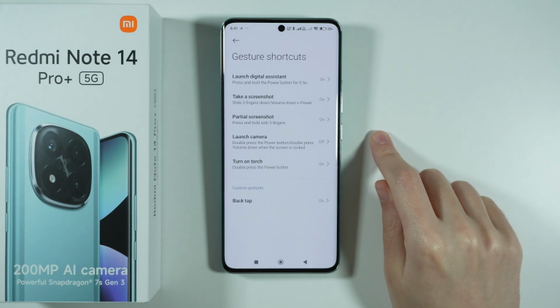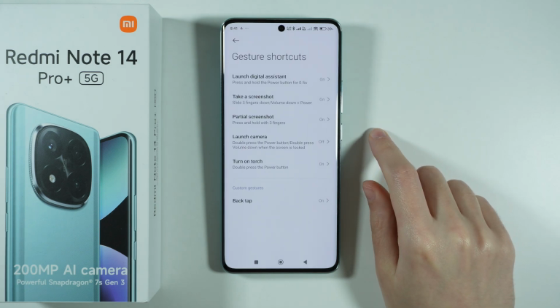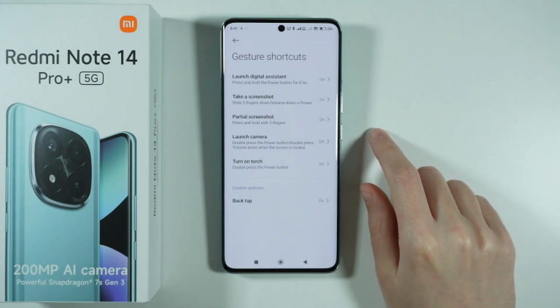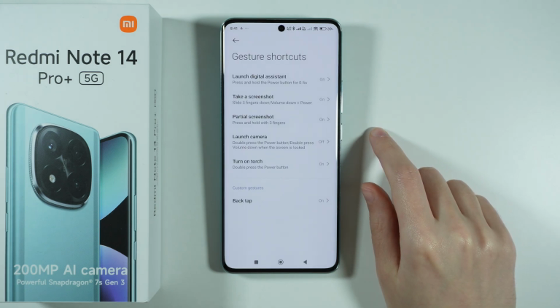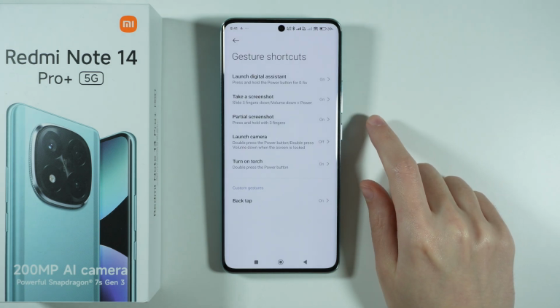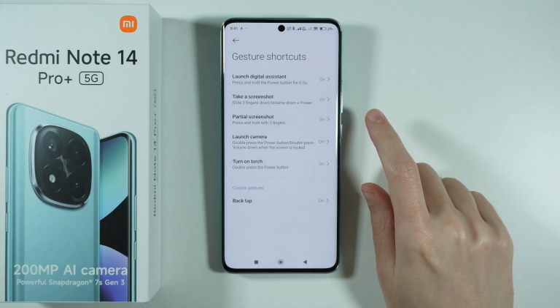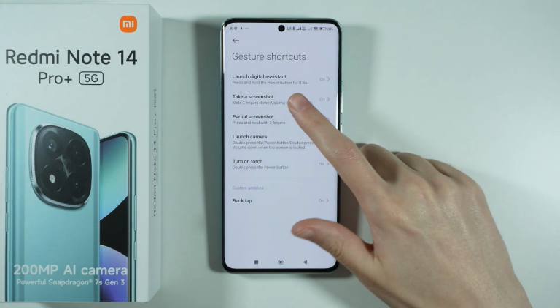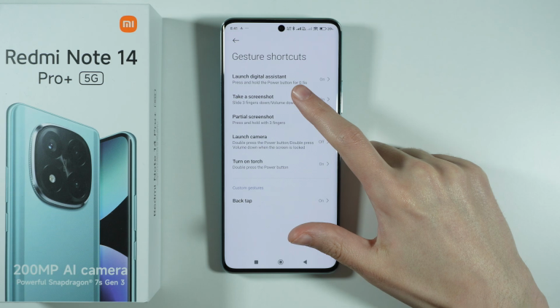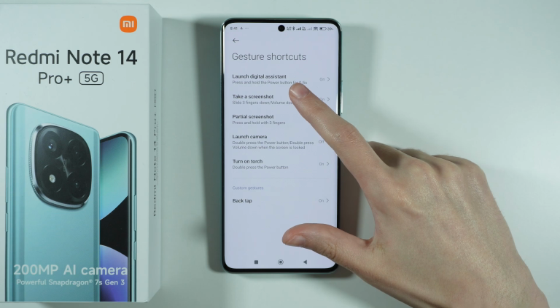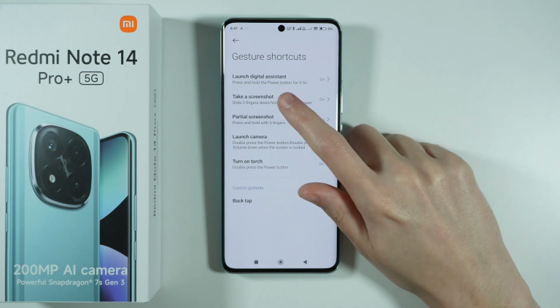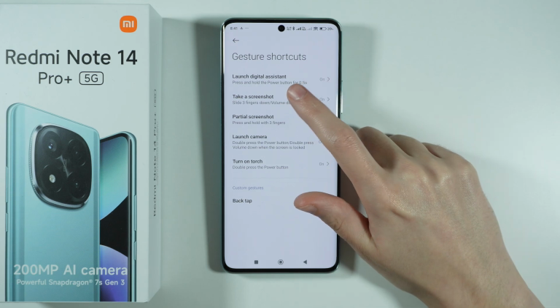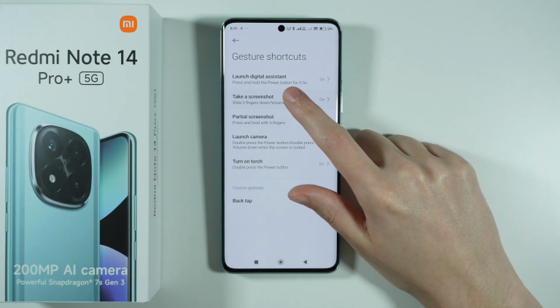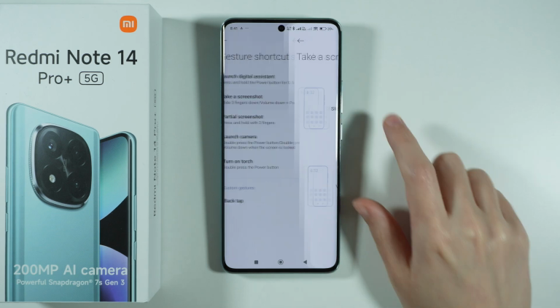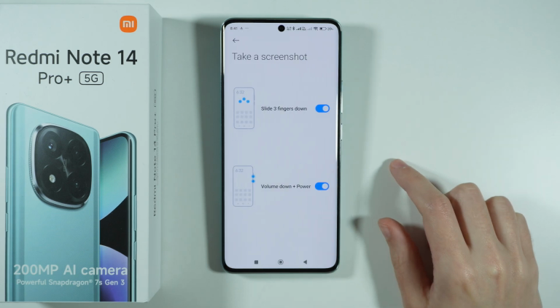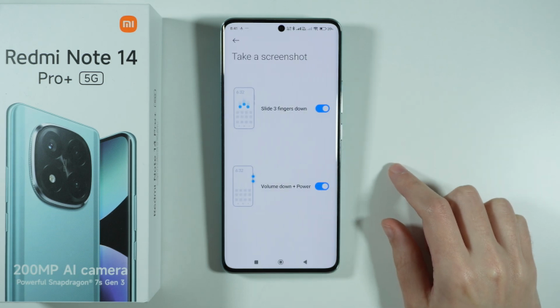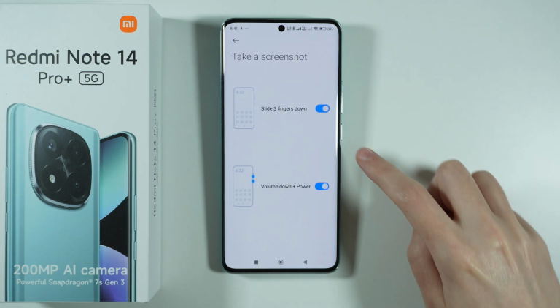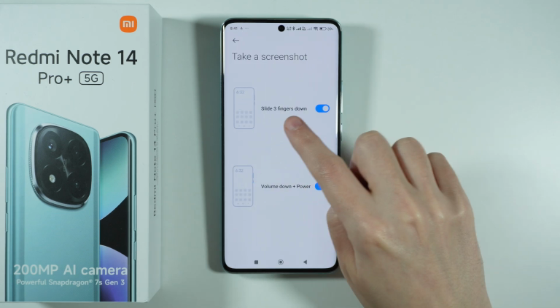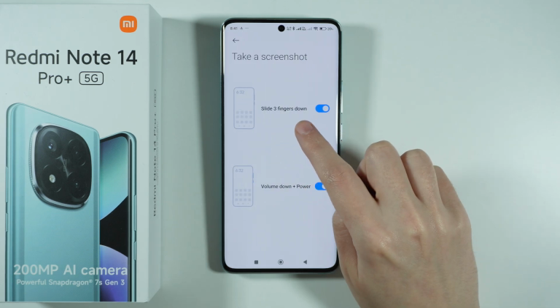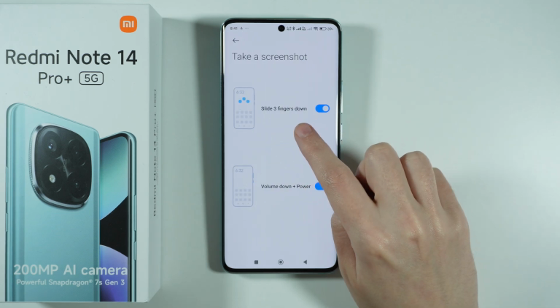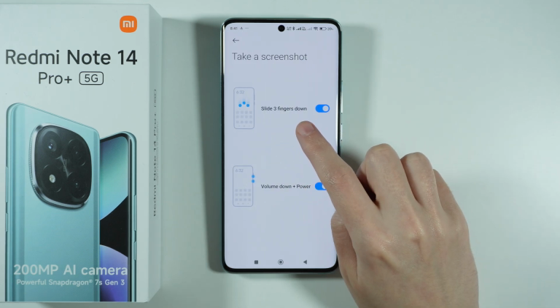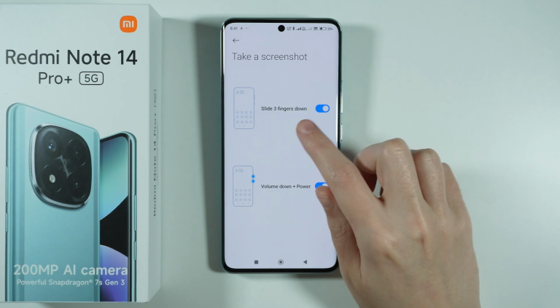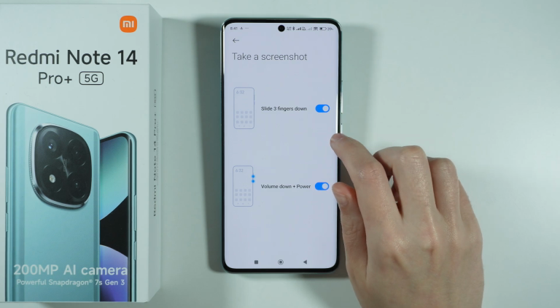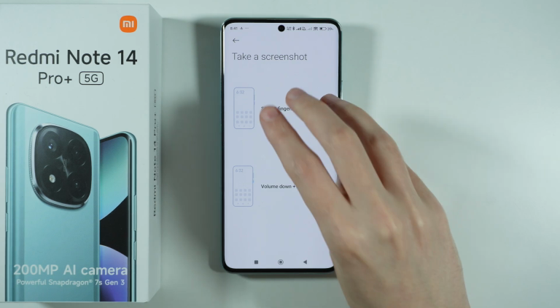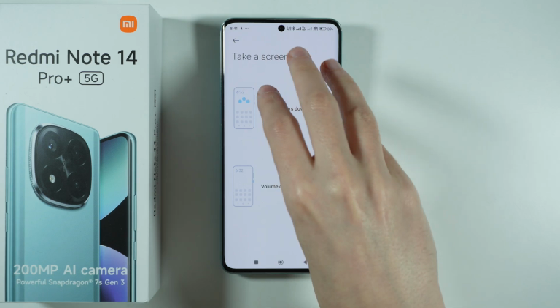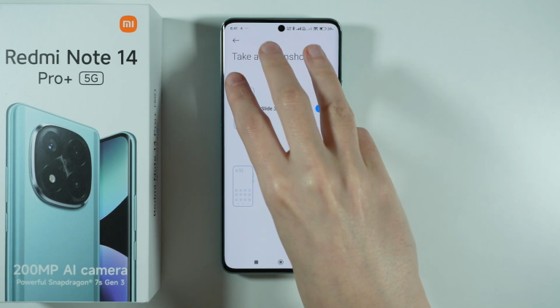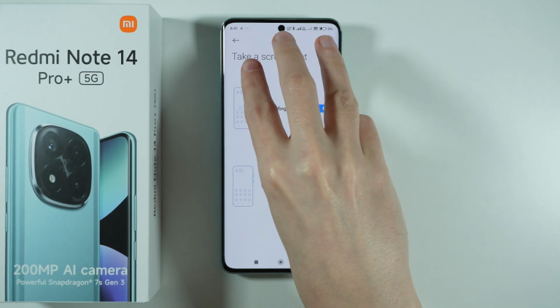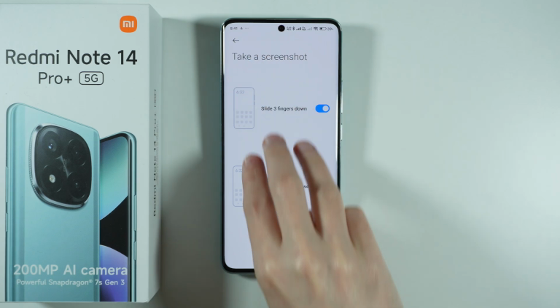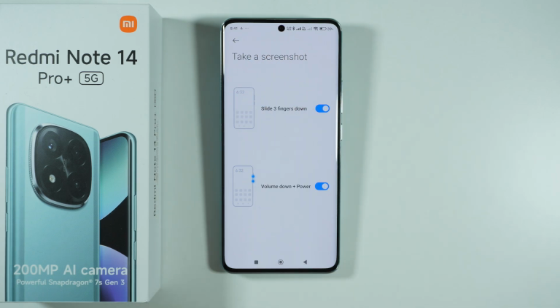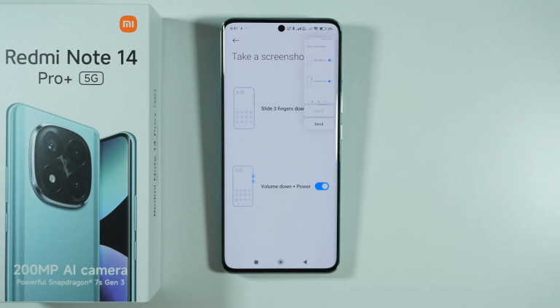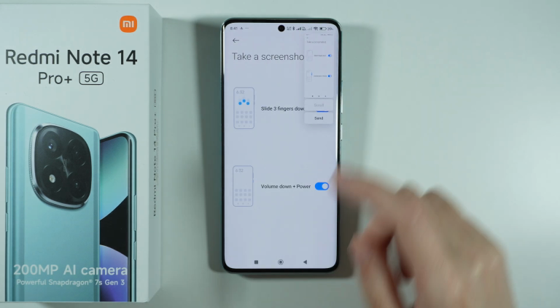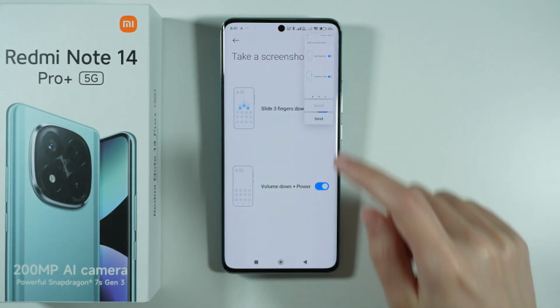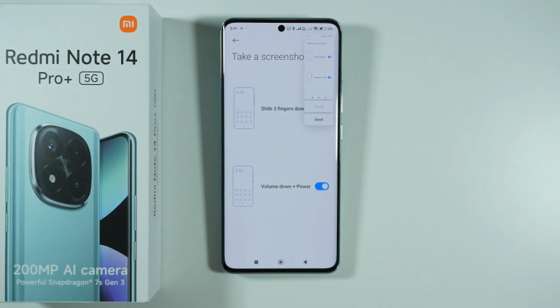Over here we will find two options that are essential for us right now. The first one is Take a Screenshot, where we have the three-finger gesture — you can slide three fingers down on the screen in order to capture the screenshot.